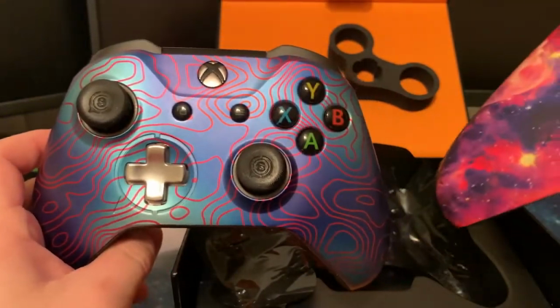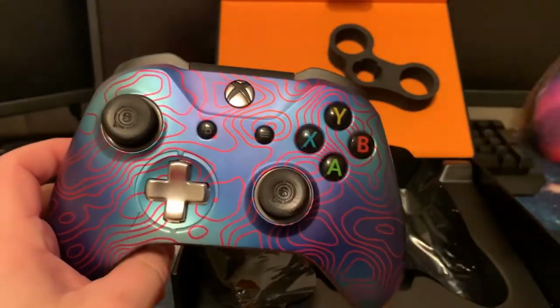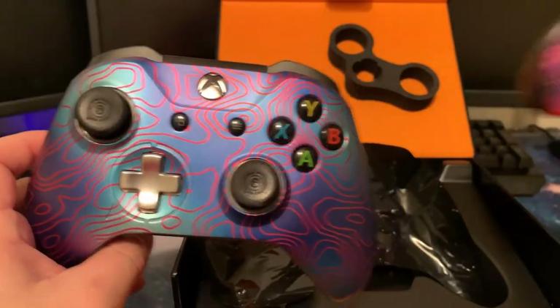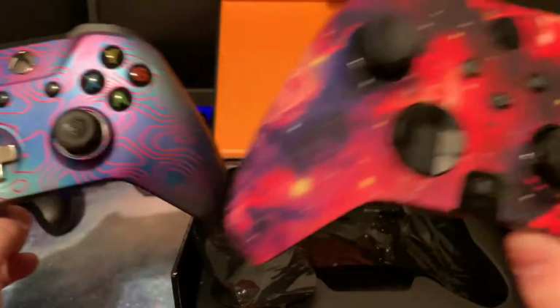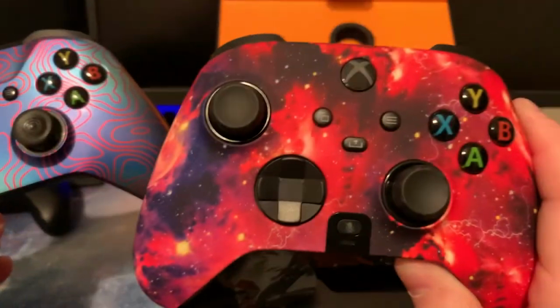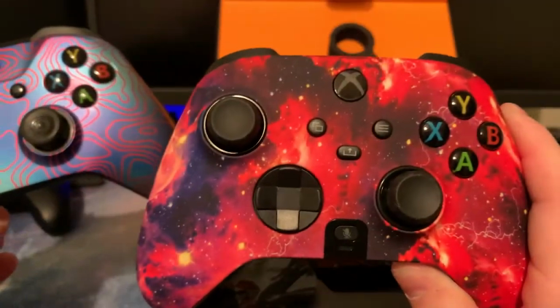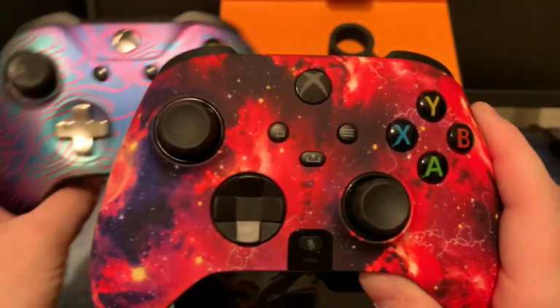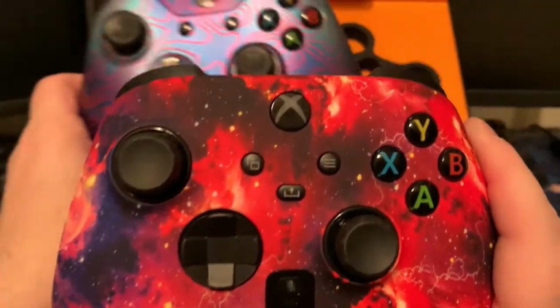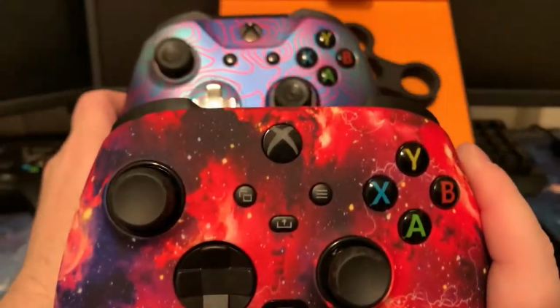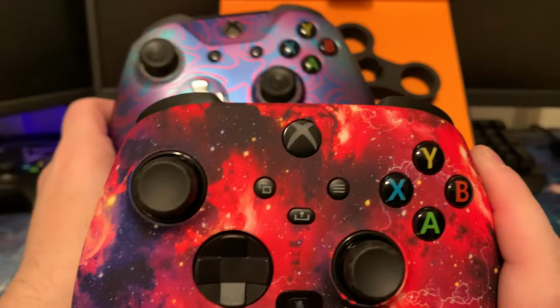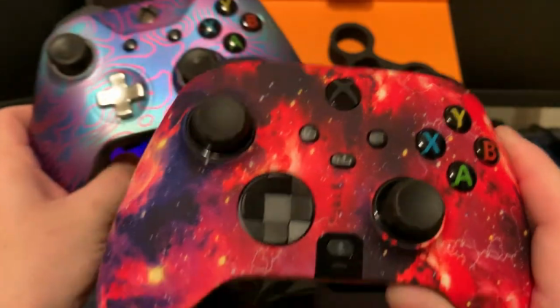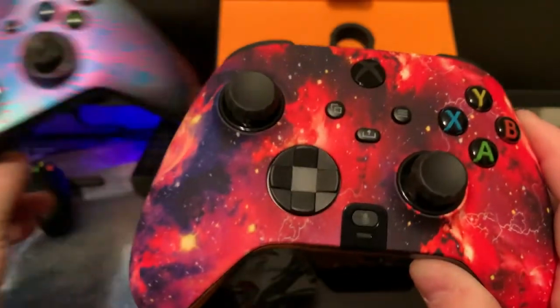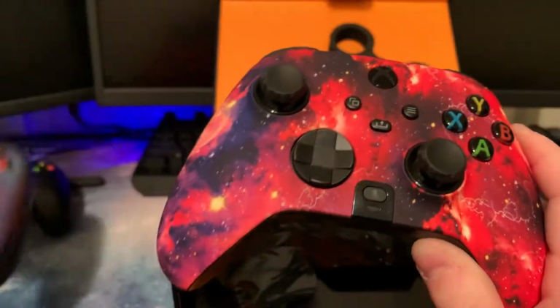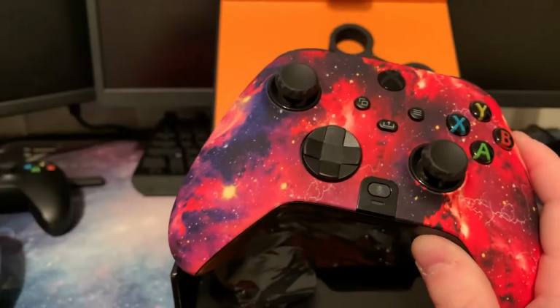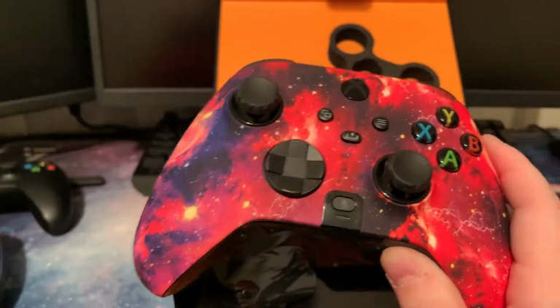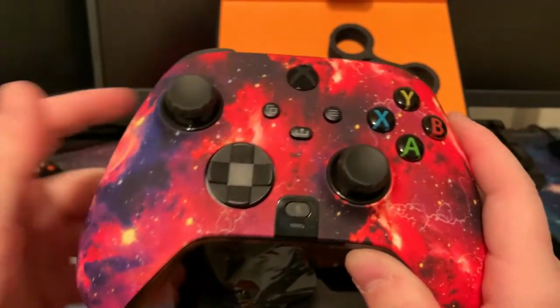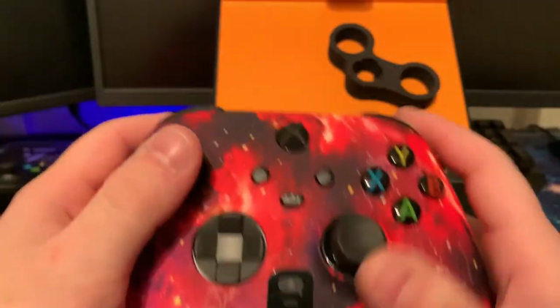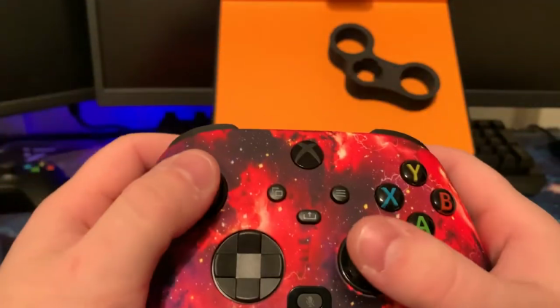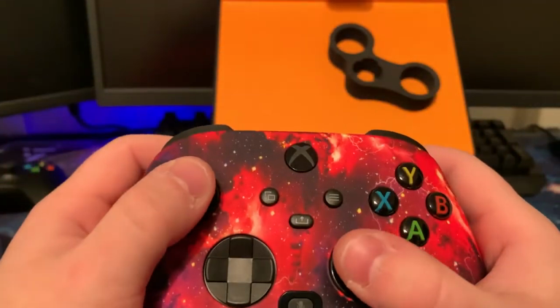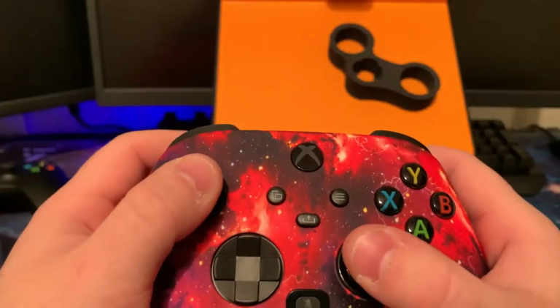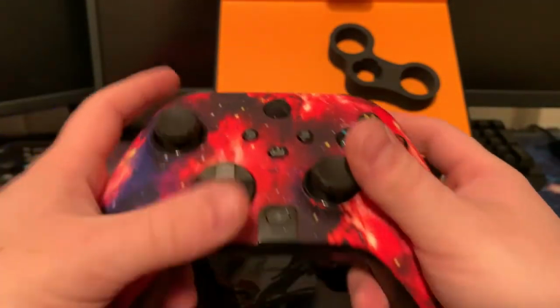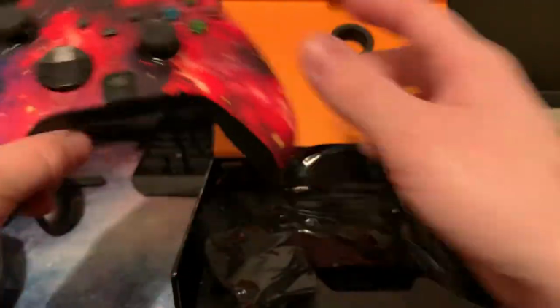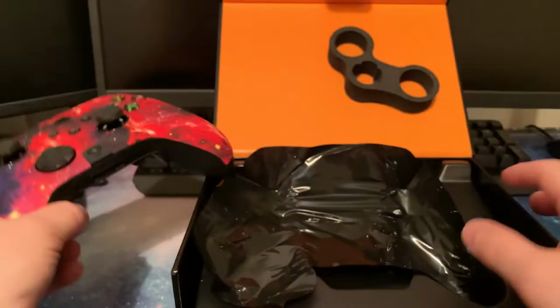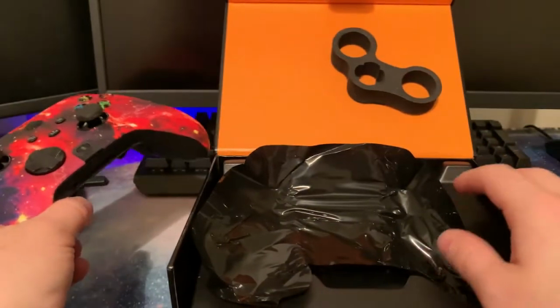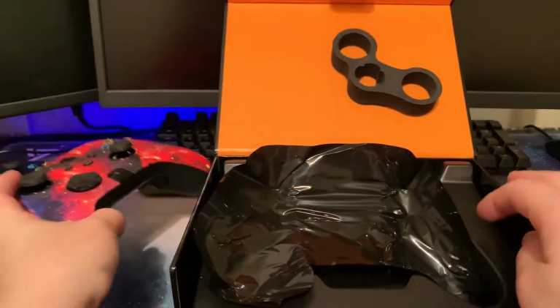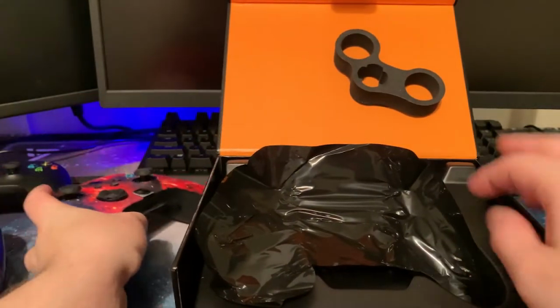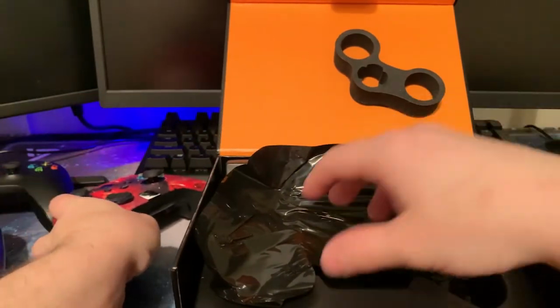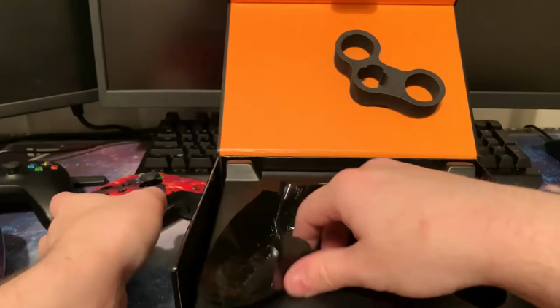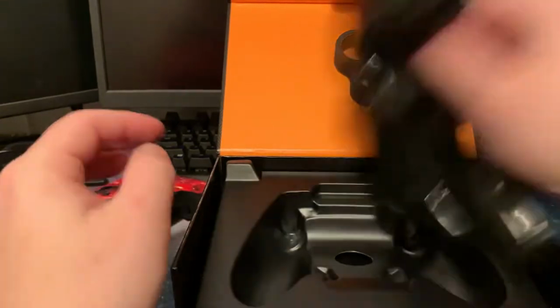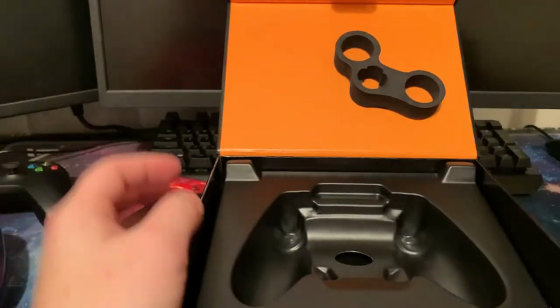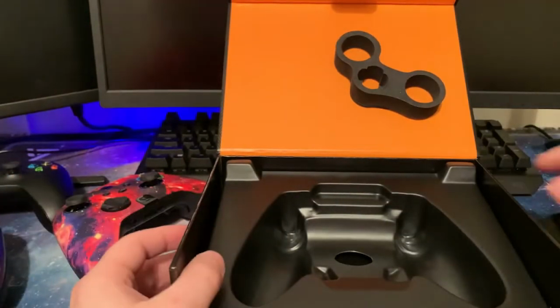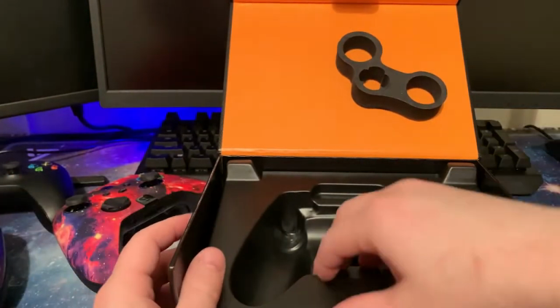Trigger Control essentially lets you choose whether you need to do a full pull, a half pull, or just one click. On the old SCUFF Prestige you could mess with it too, but it was only the half-pull option.